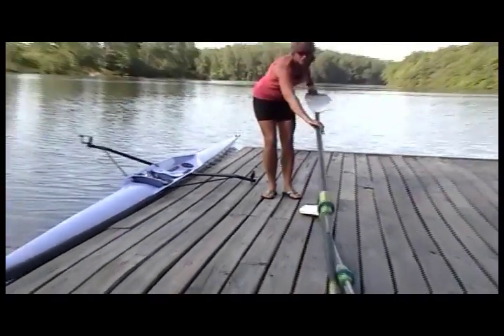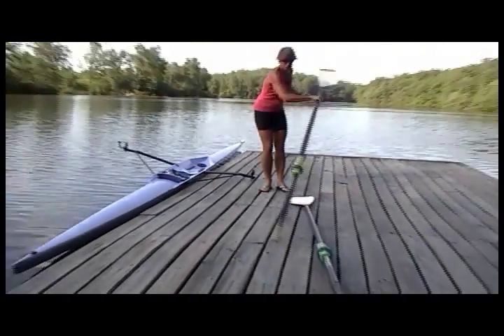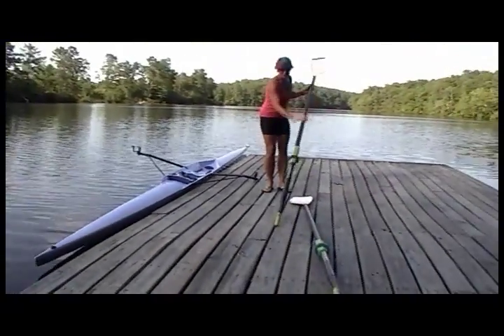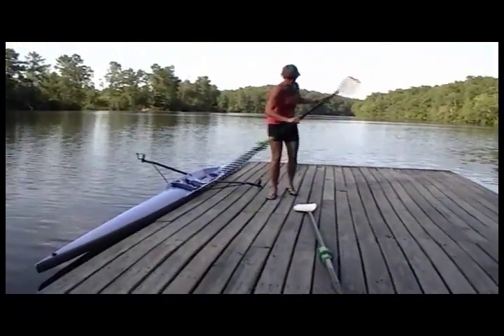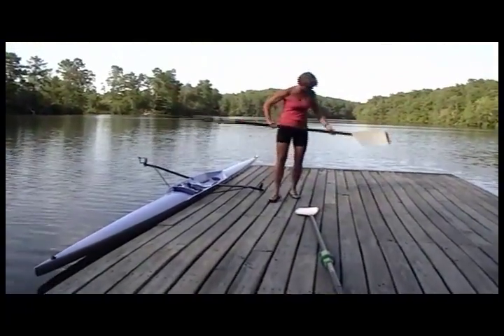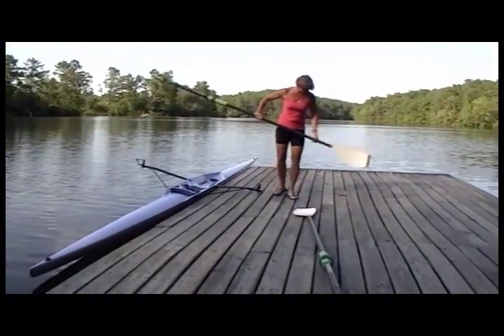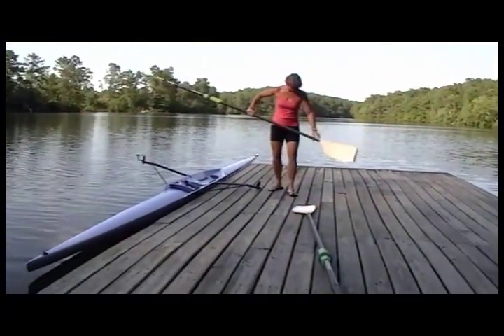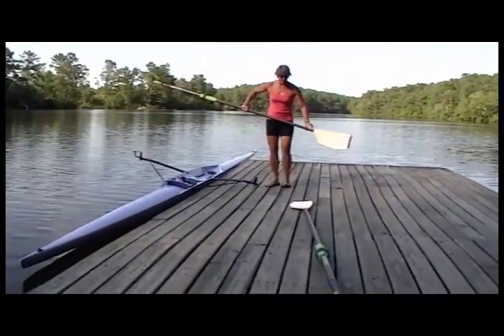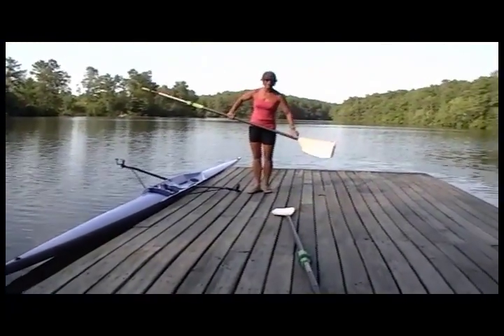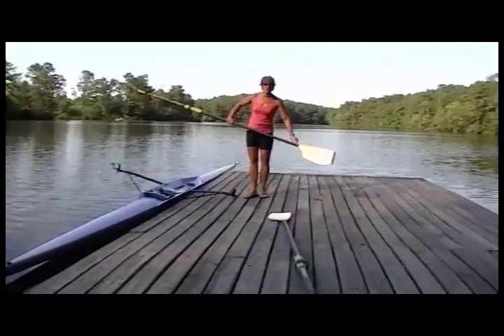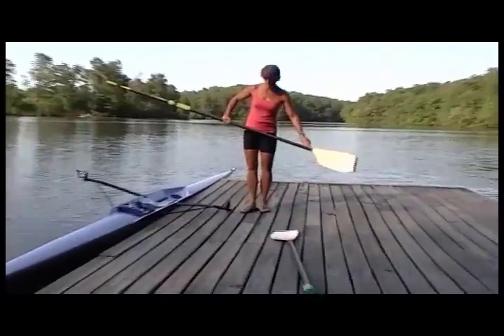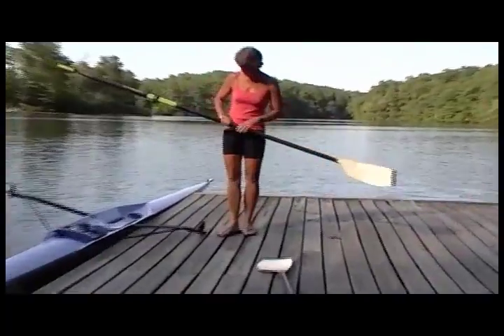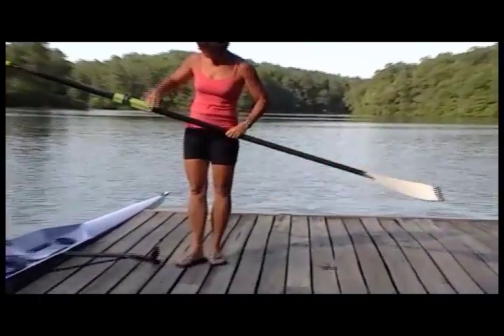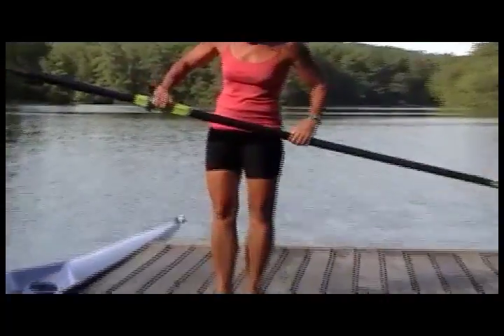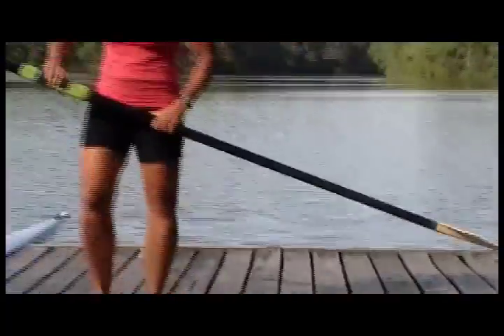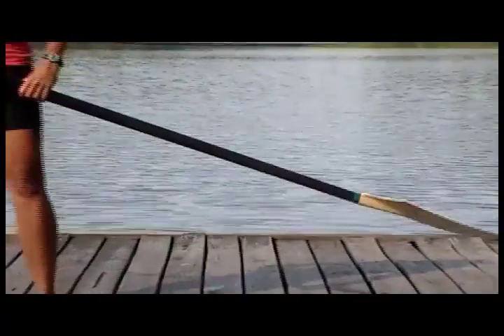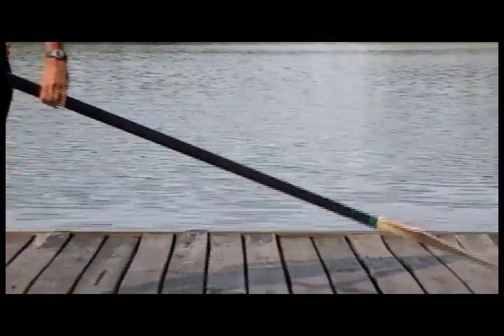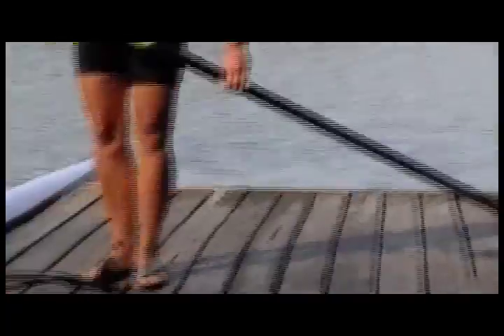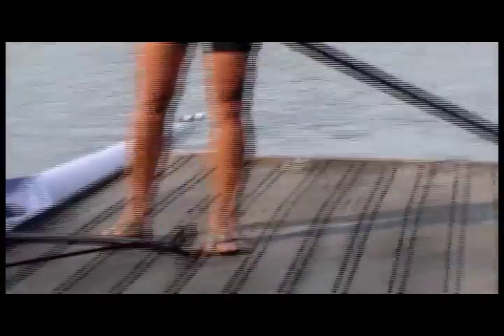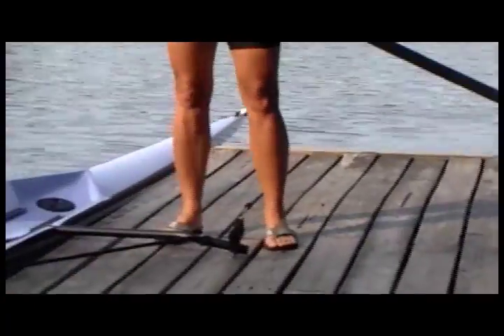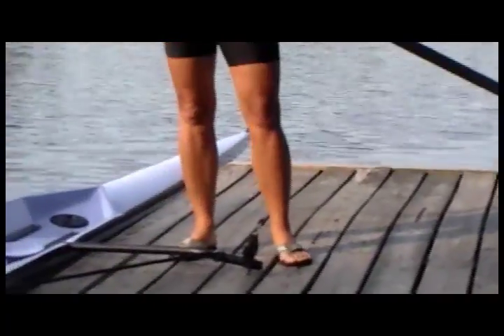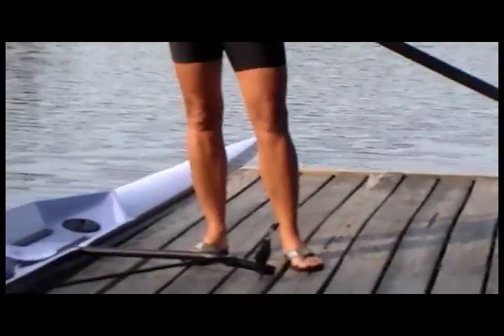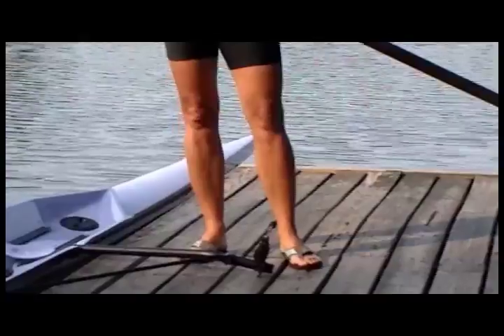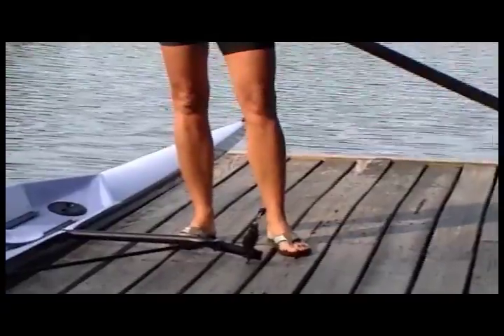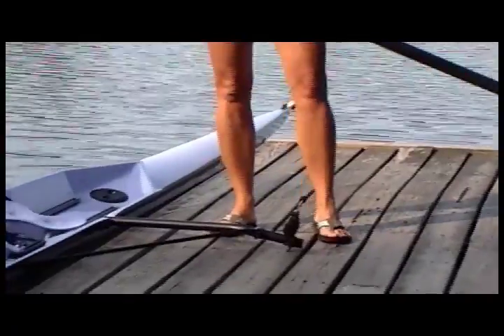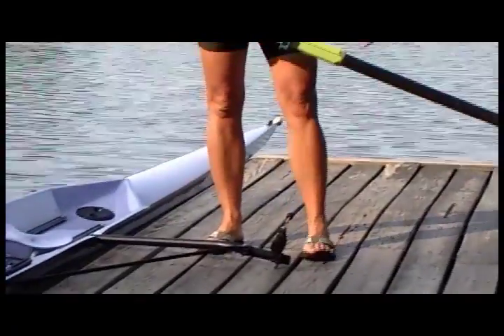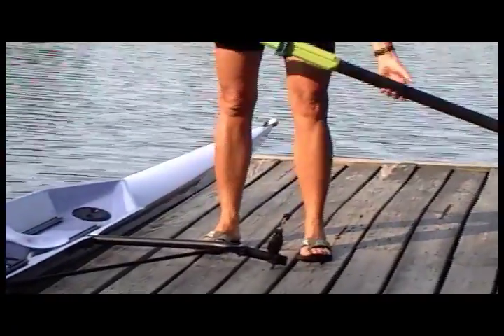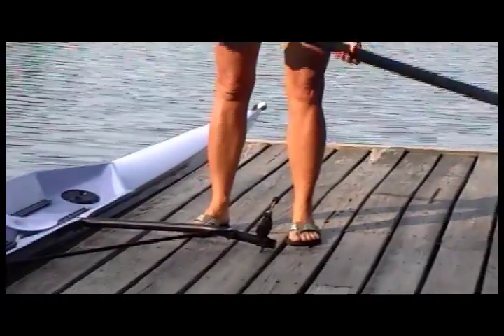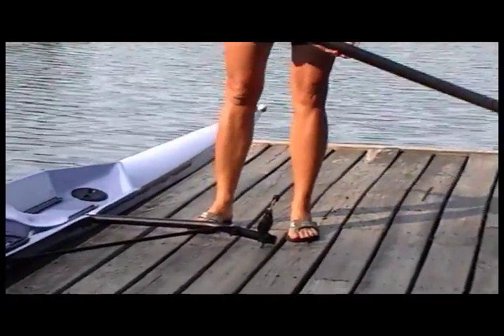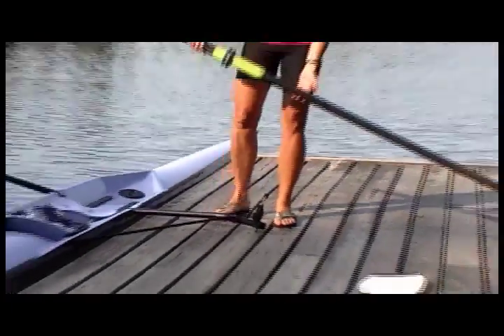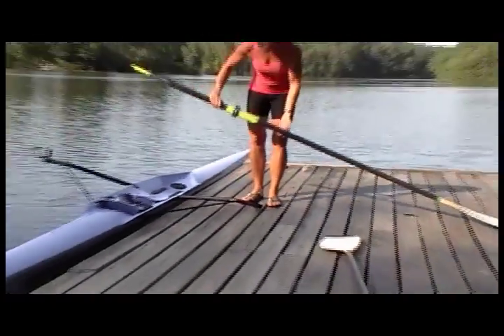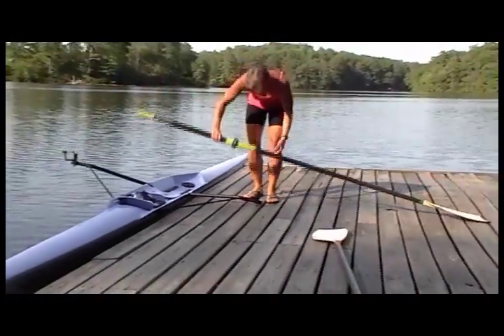Usually the oars are marked — green for starboard, red for port. The red oar is always going to go in your right hand: red right return. So therefore the green oar goes in the left hand.